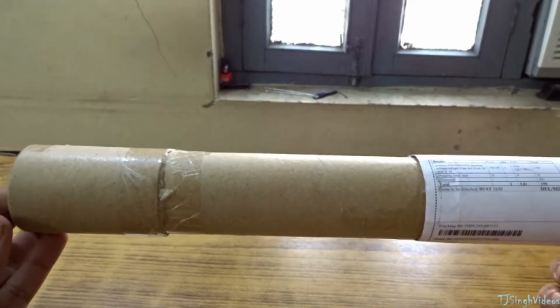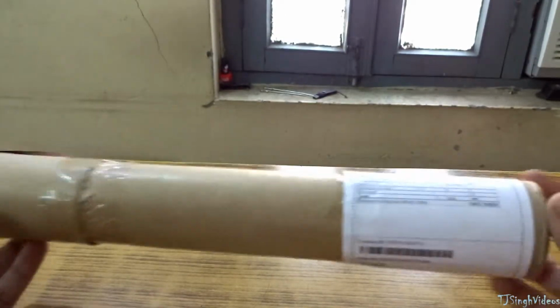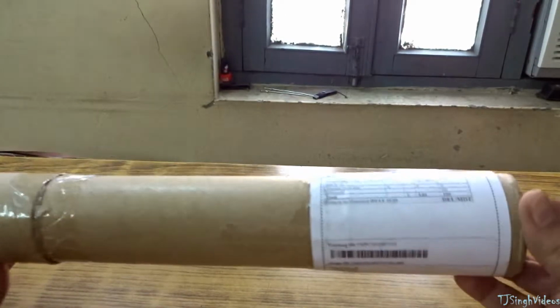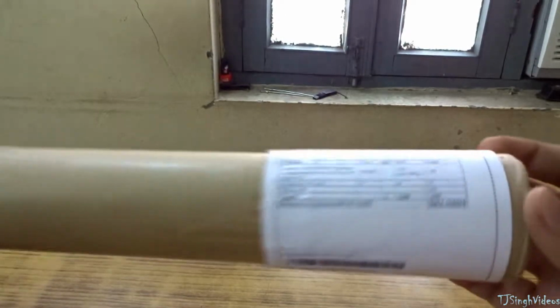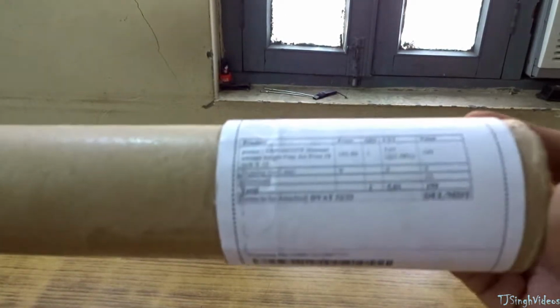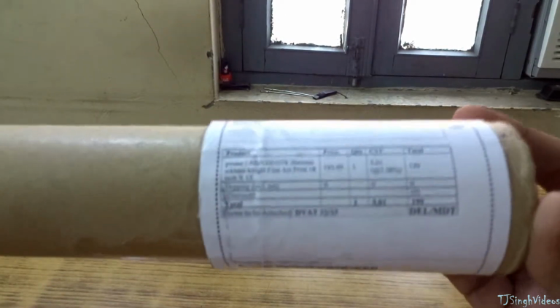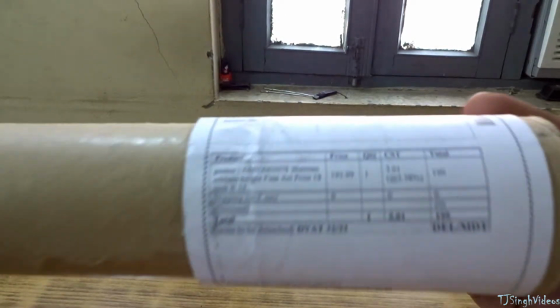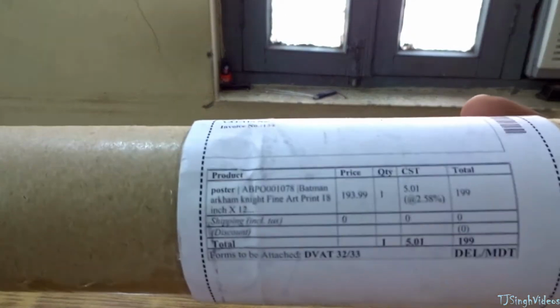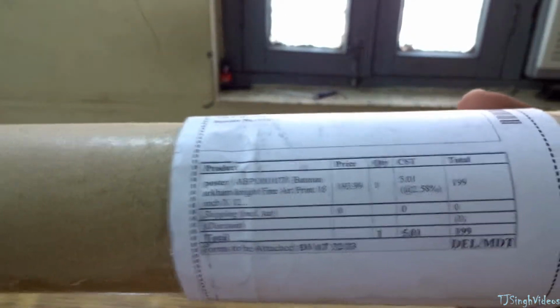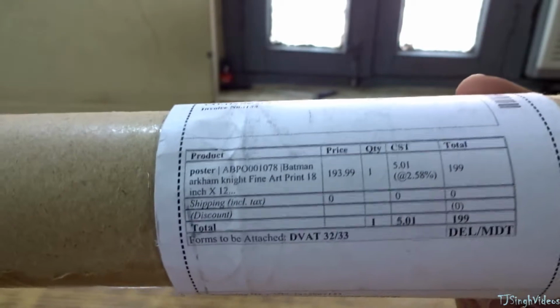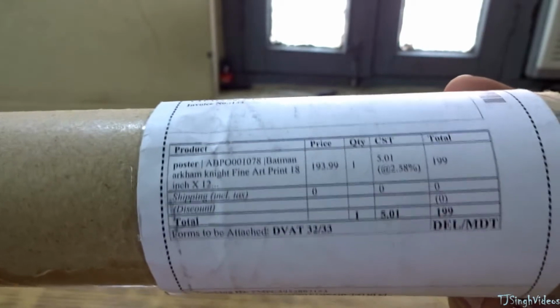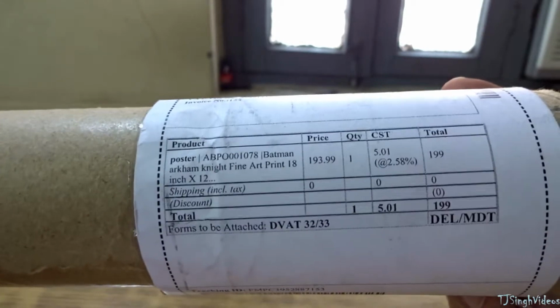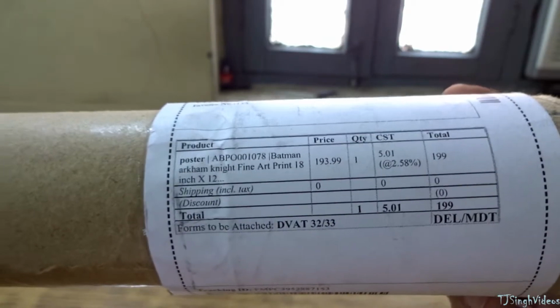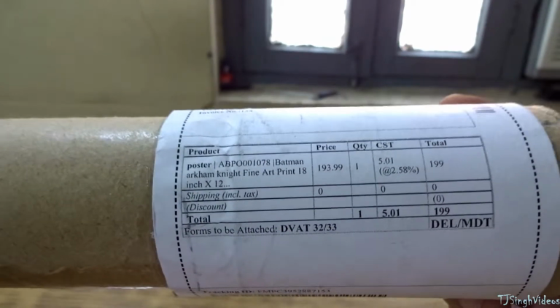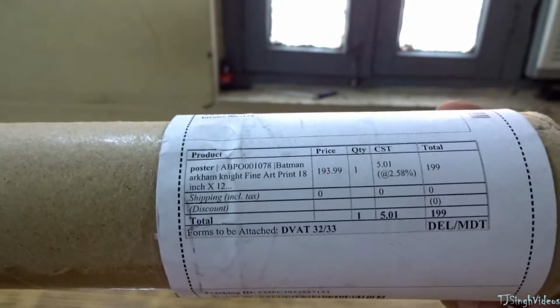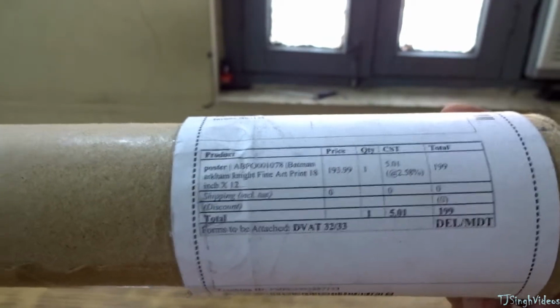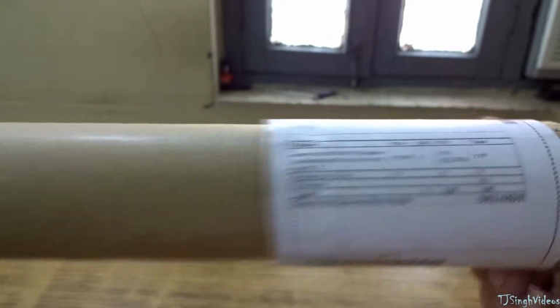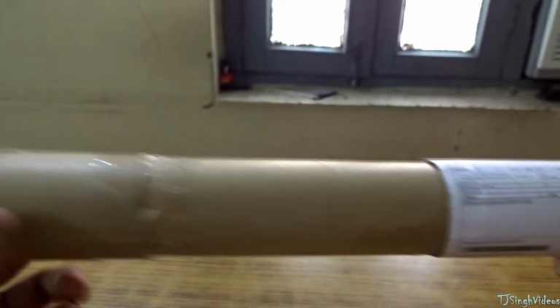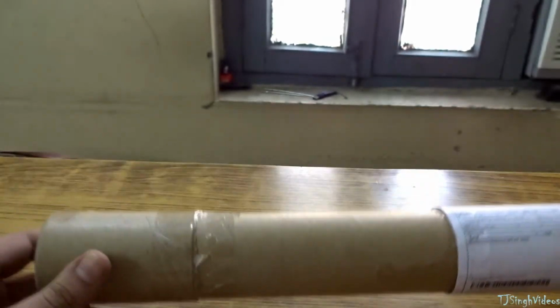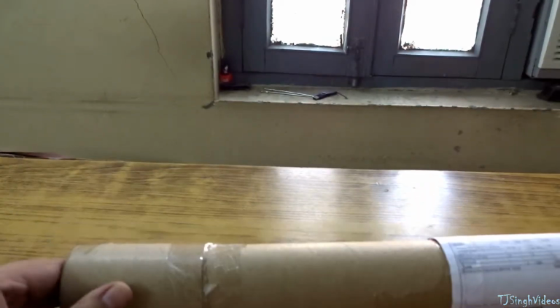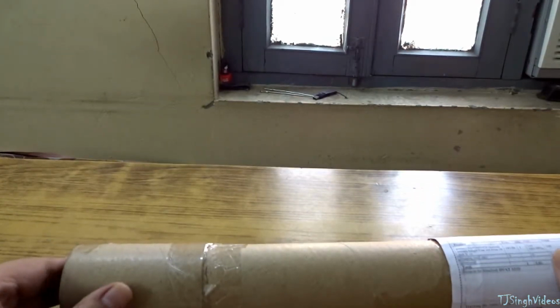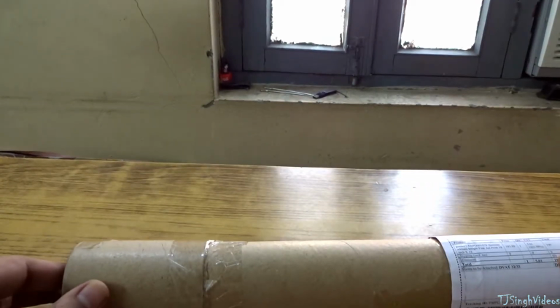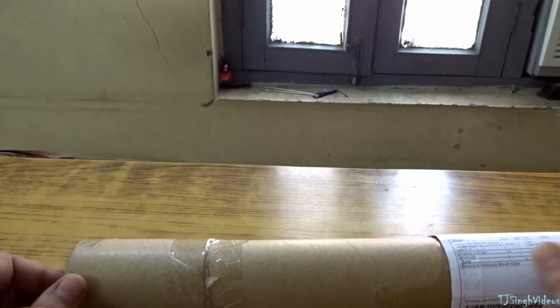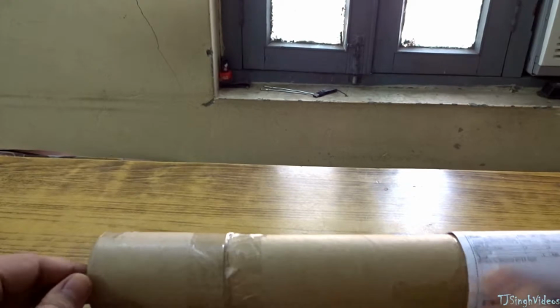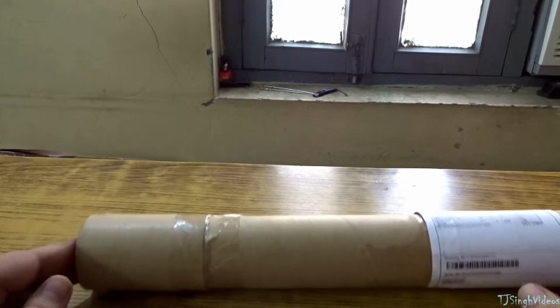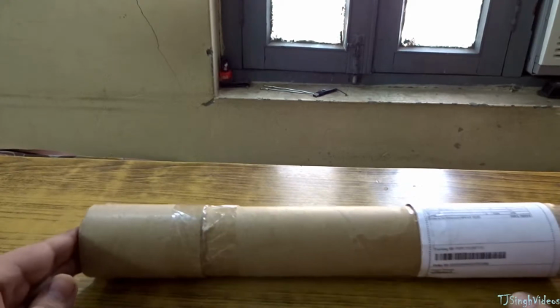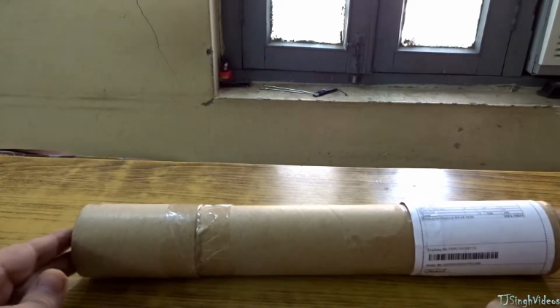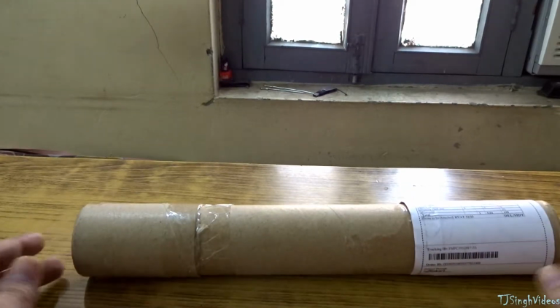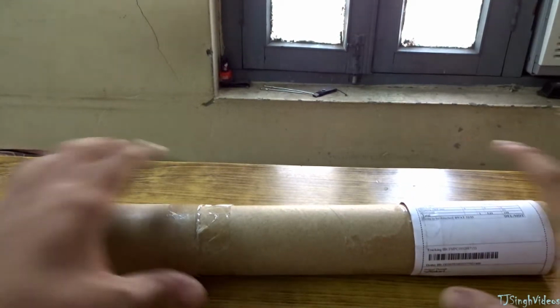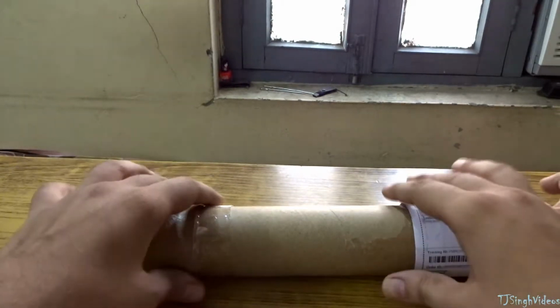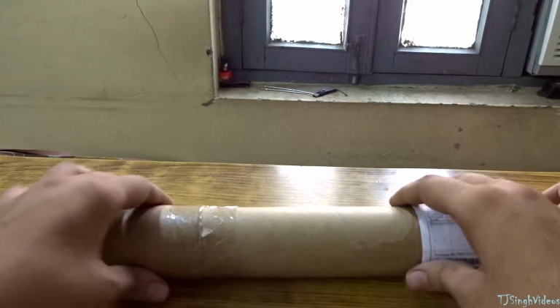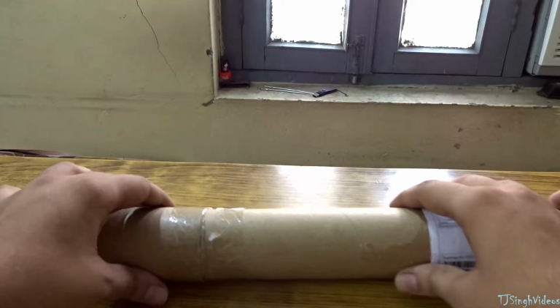So as you can see, it came in a recycled cylindrical box. On top you'll find some information about my address and all that kind of stuff. I've already cut the tape just to save time, so not wasting much time — let me just open it up.